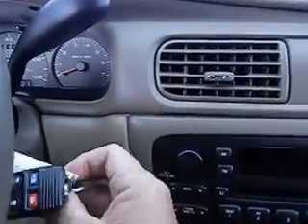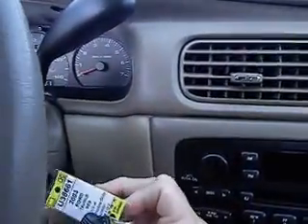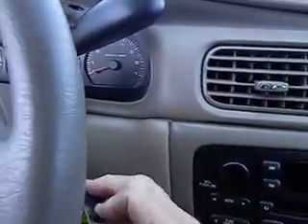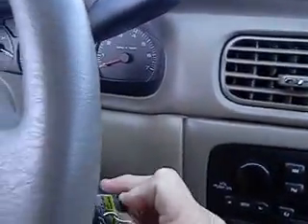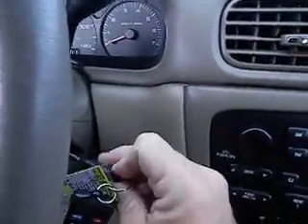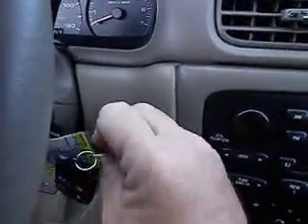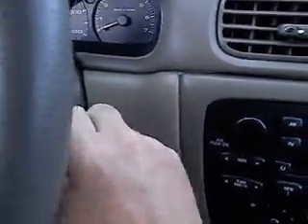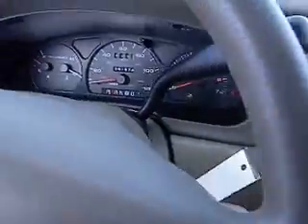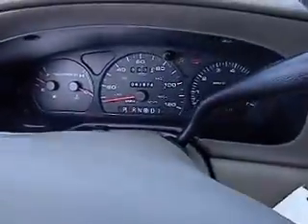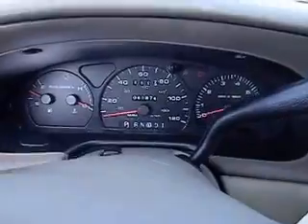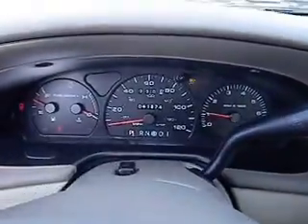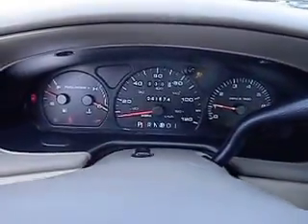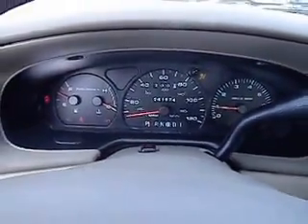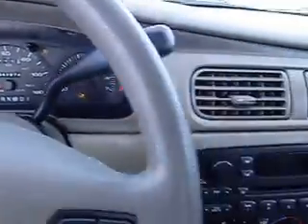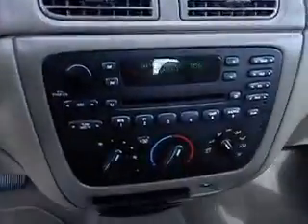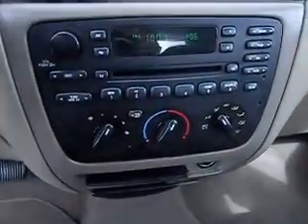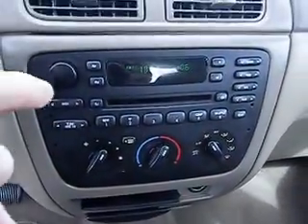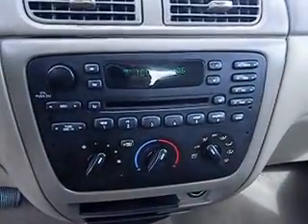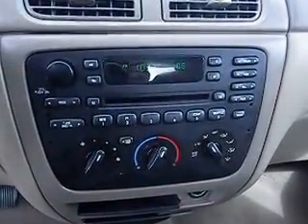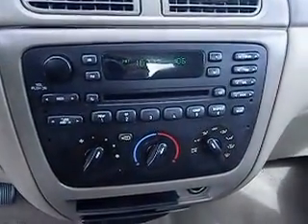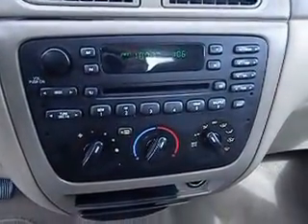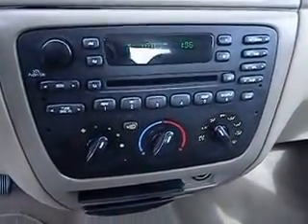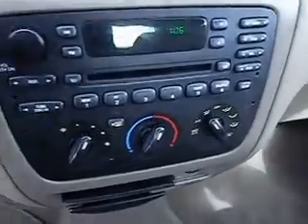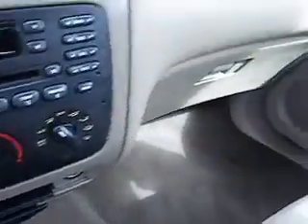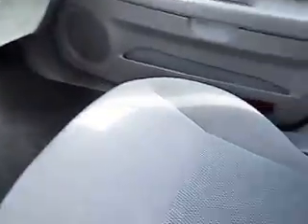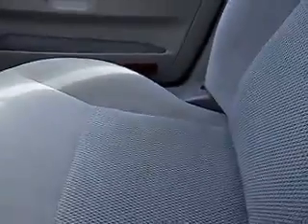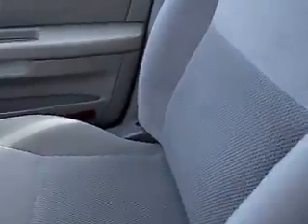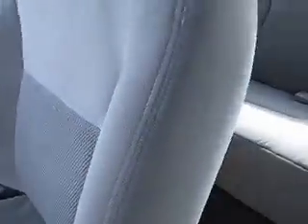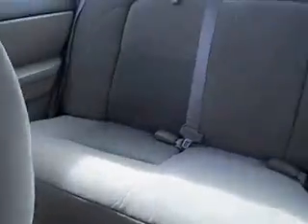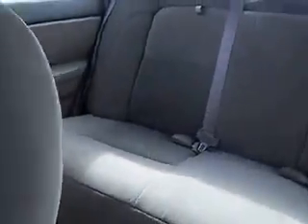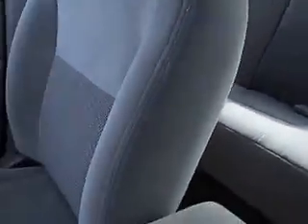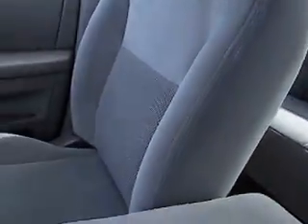Let me crank it up for you. As you can see, everything cranks up great. It's got a great sounding AM/FM radio. Nice air conditioning and heater — believe me, I've used both today.